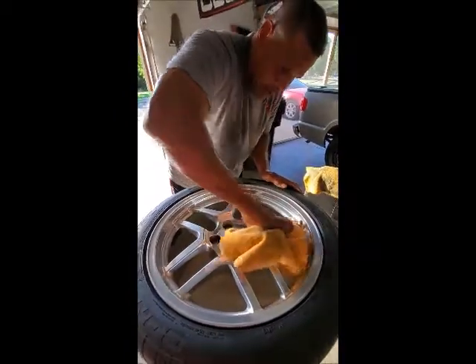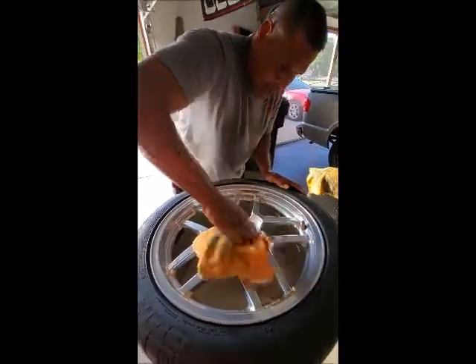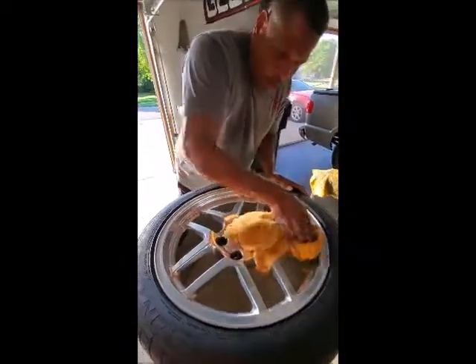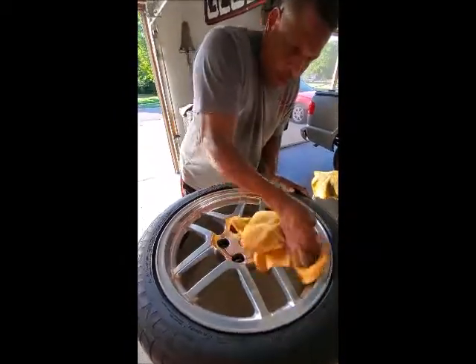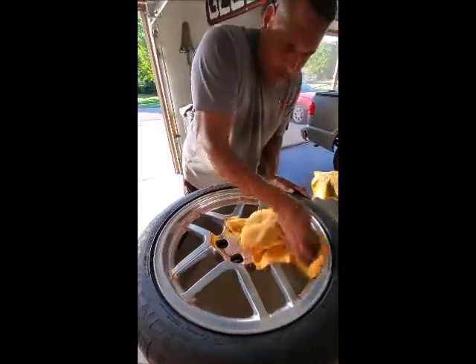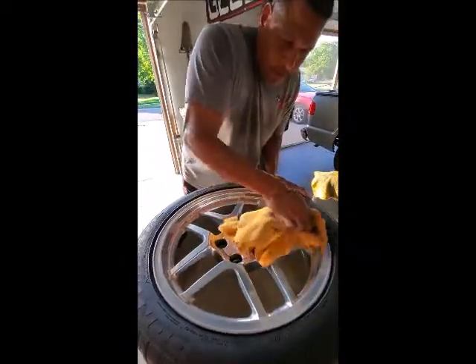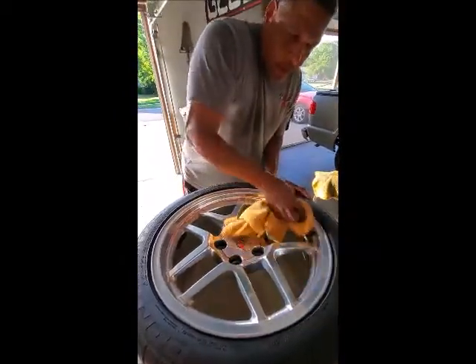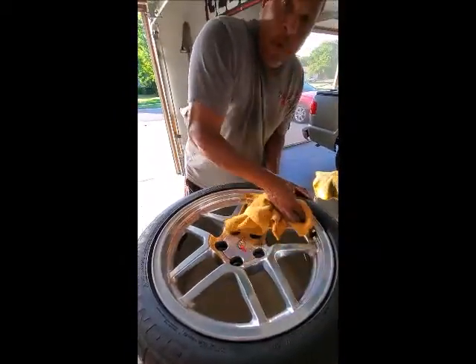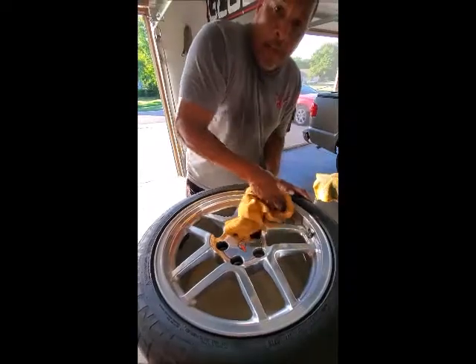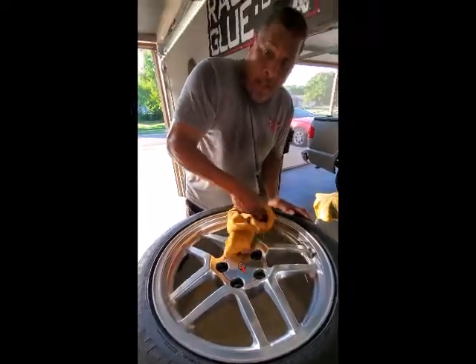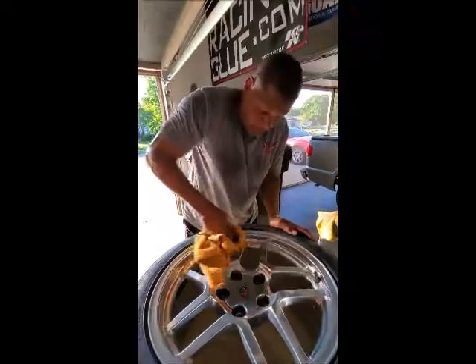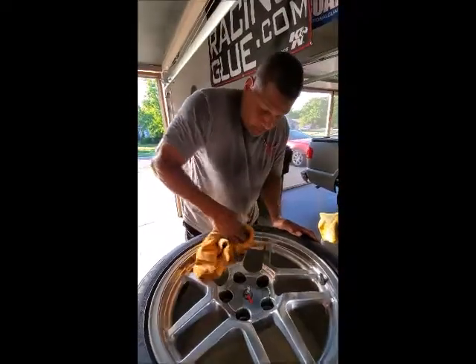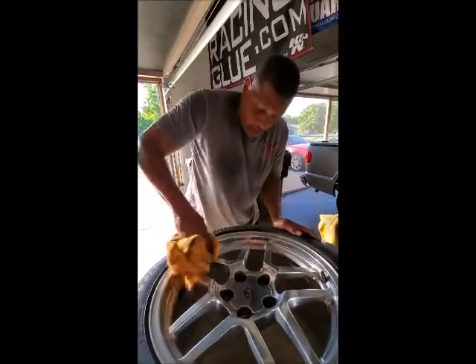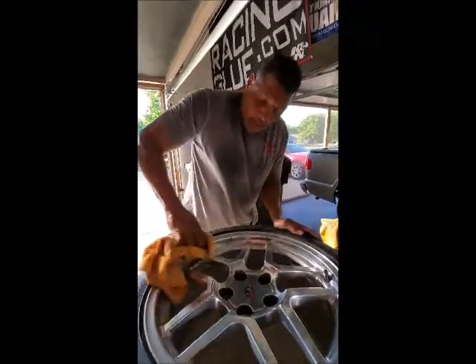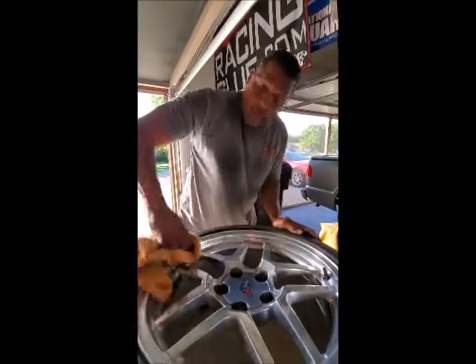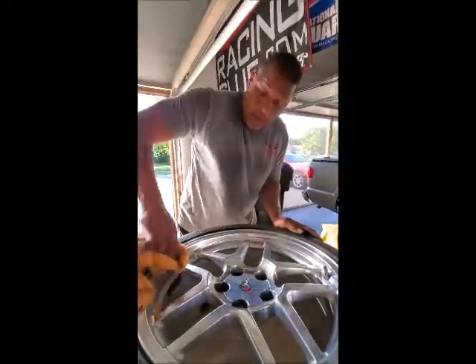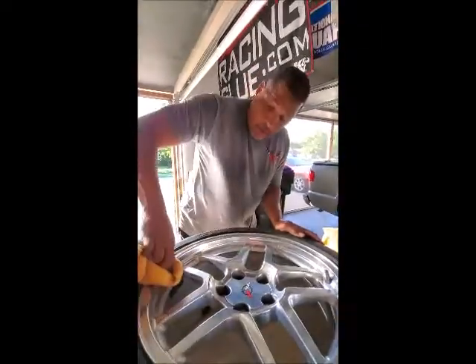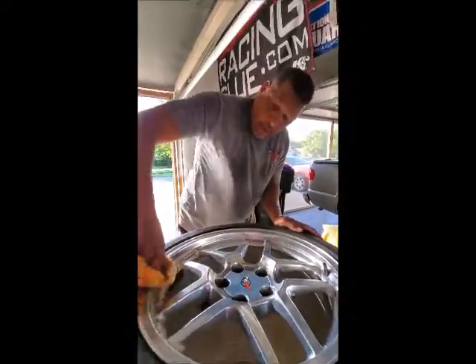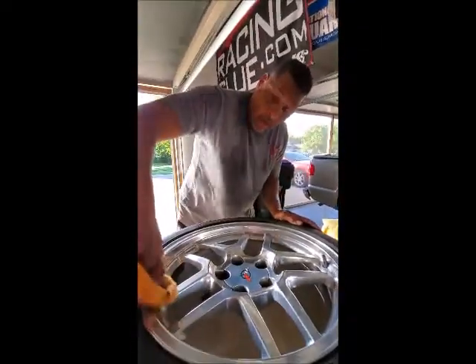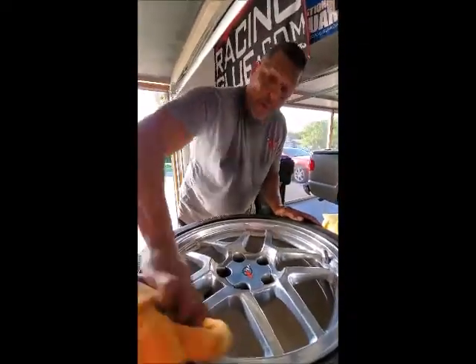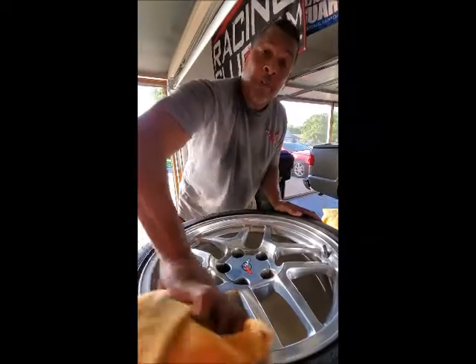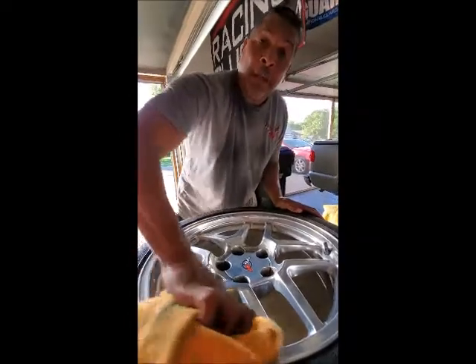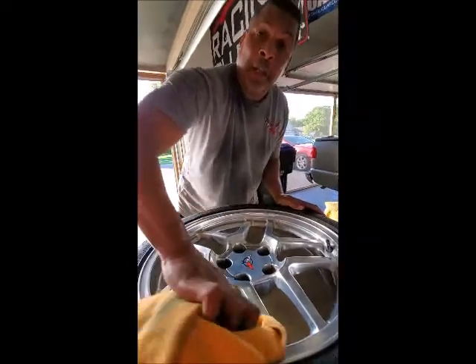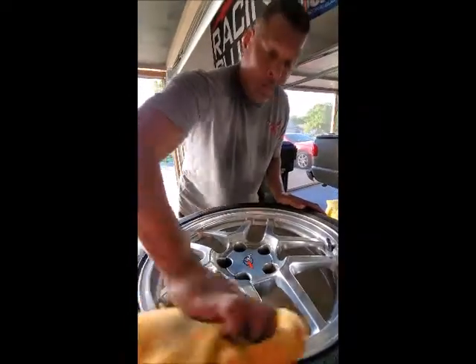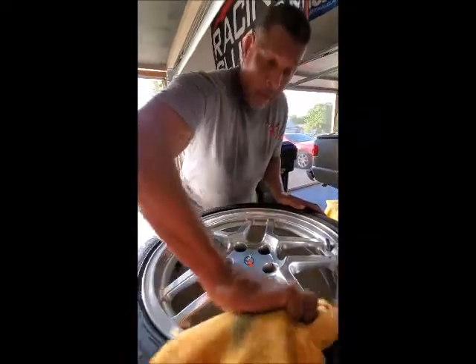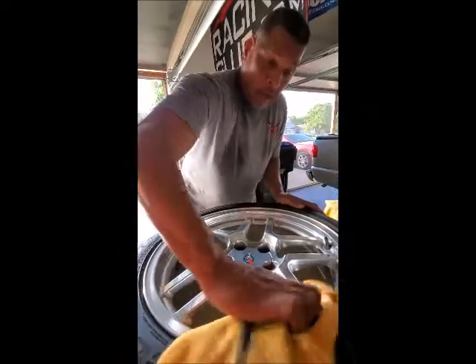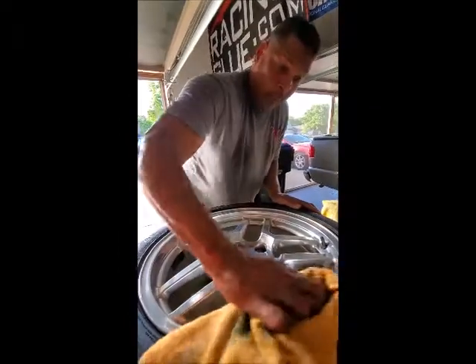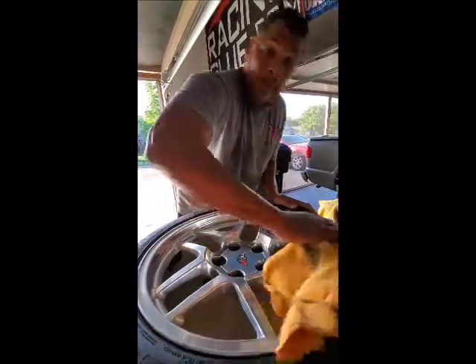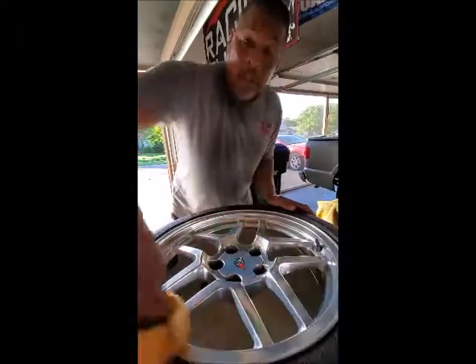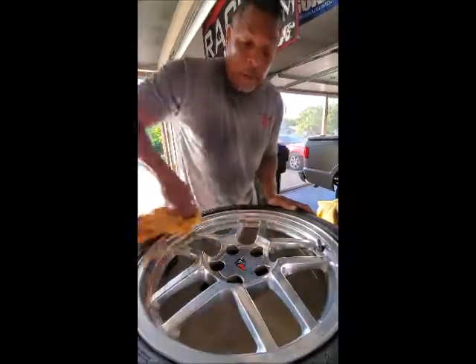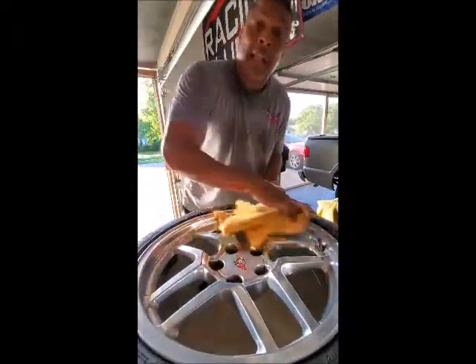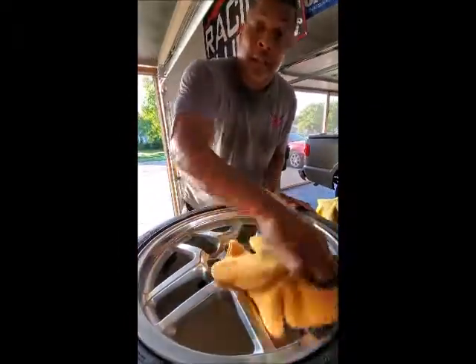It's a lot of work, but if you want it very clean, this is what you're going to do. Or if you're going to compete against me, then you'll be doing this probably times two.